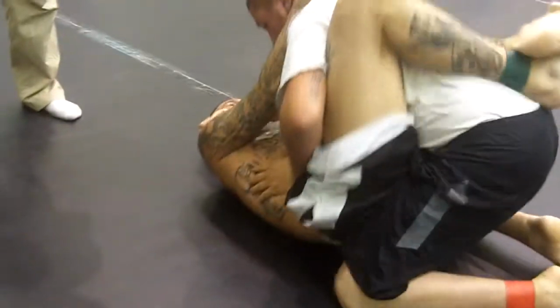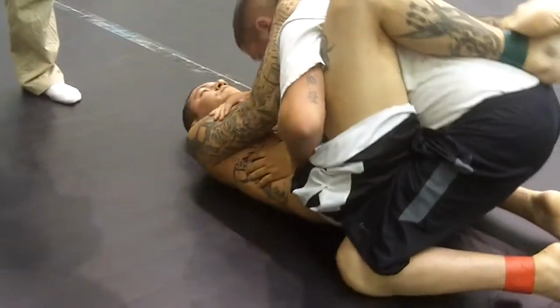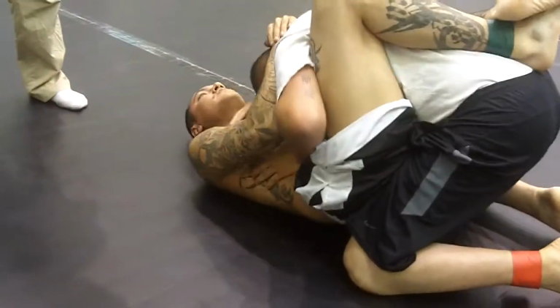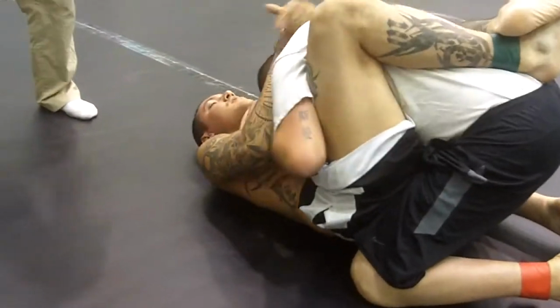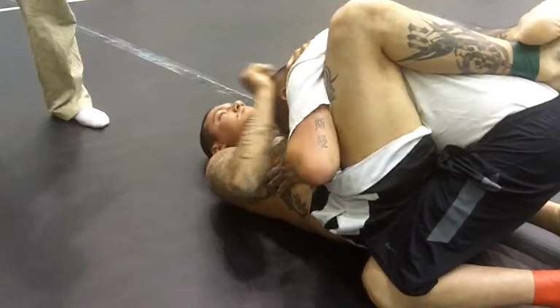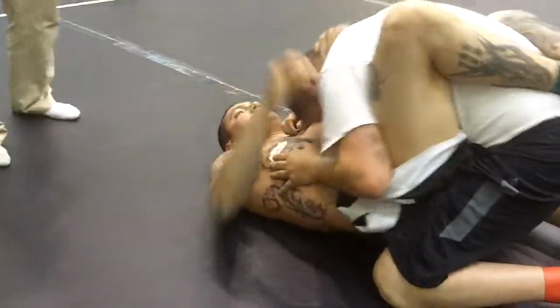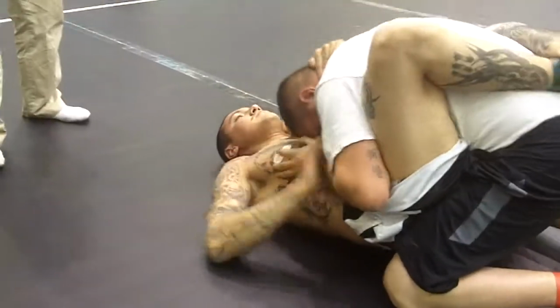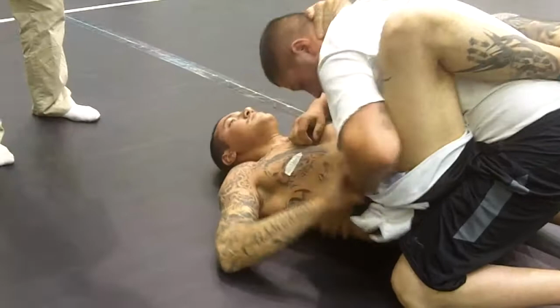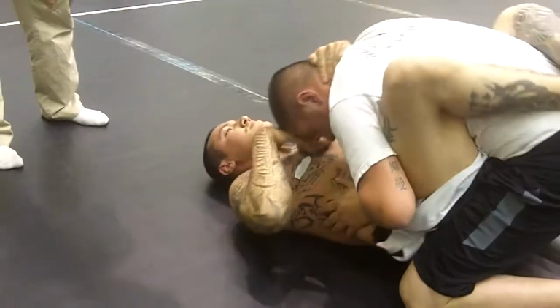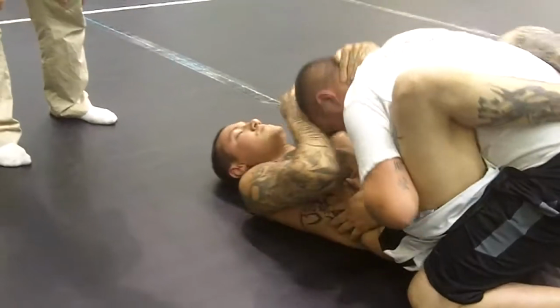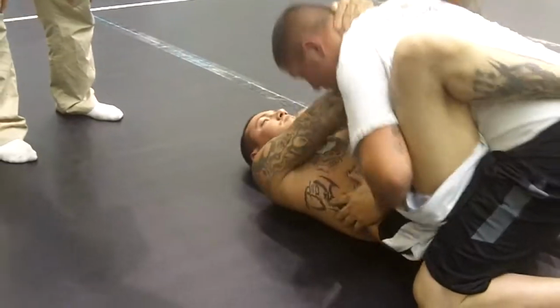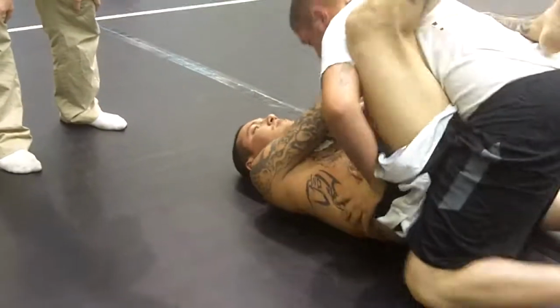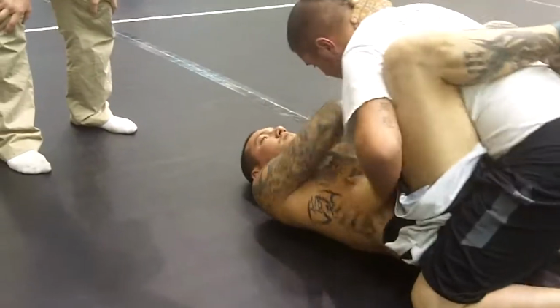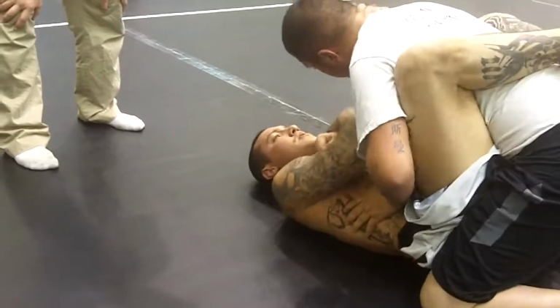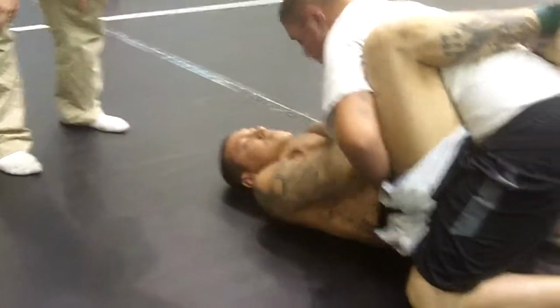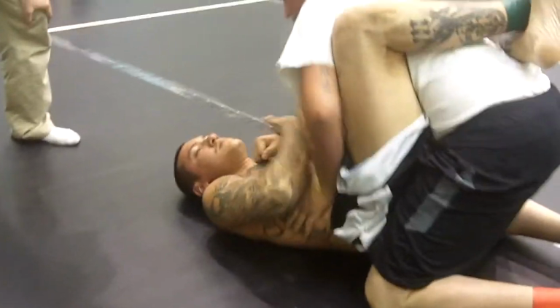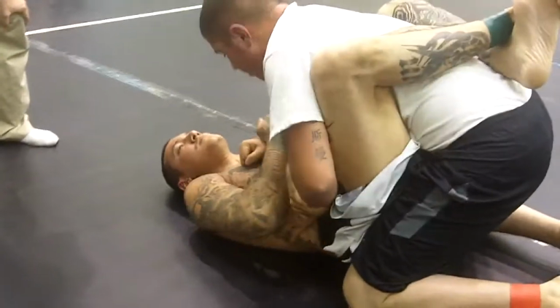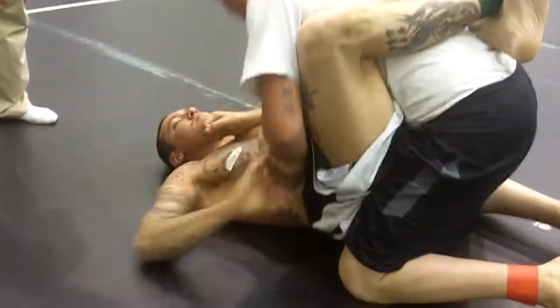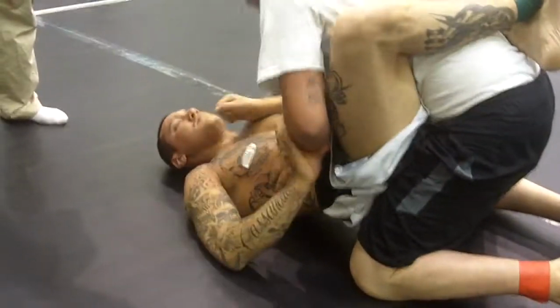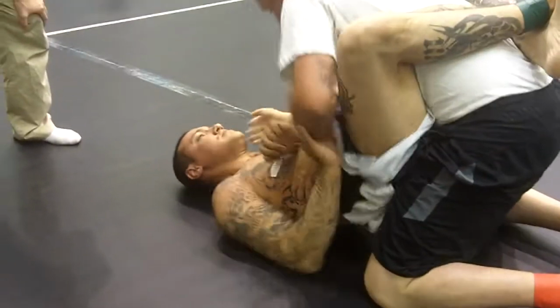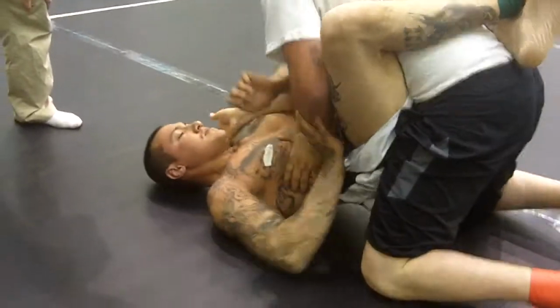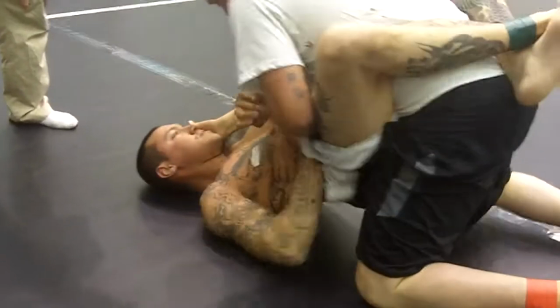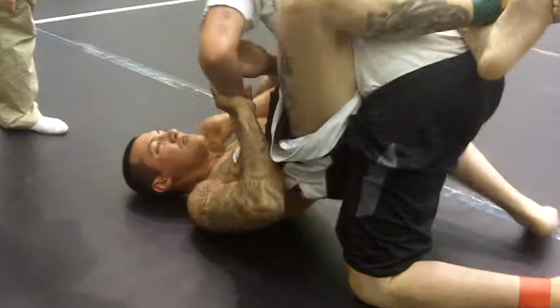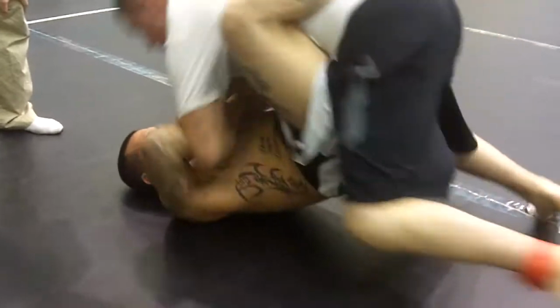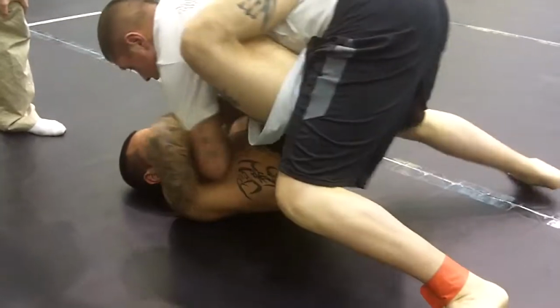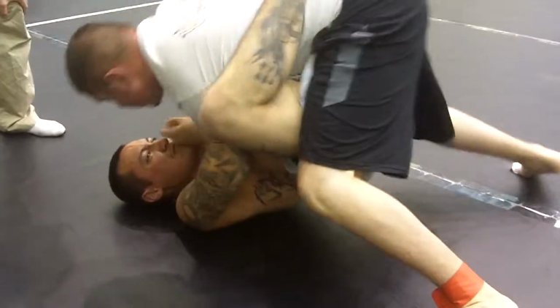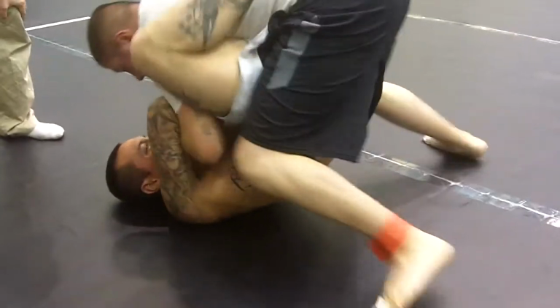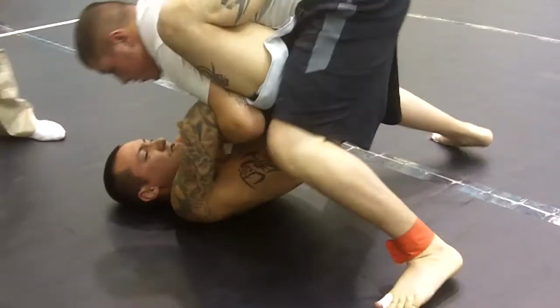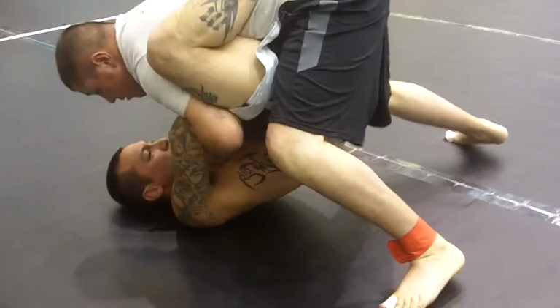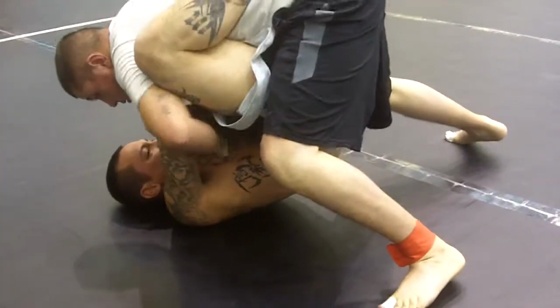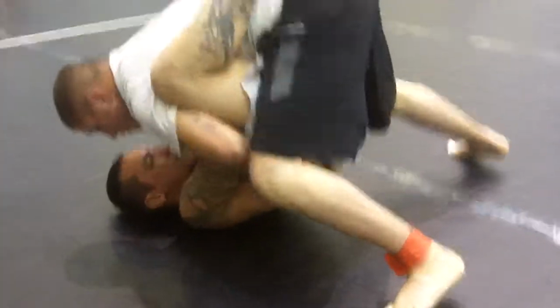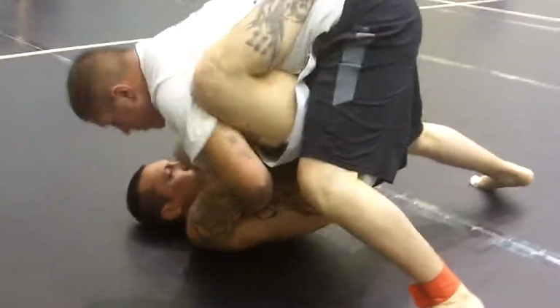There you go. Two minutes and fifteen seconds. Posture up, Oscar. Great work for you guys. Posture up, Oscar. Keep working to improve your positions. There you go. Work your pass, Oscar.